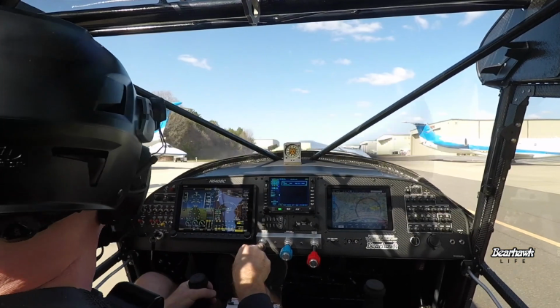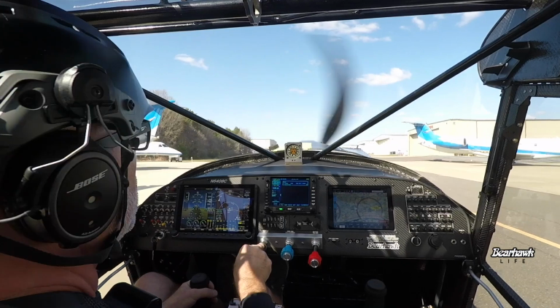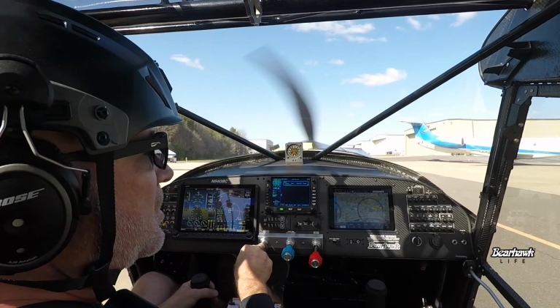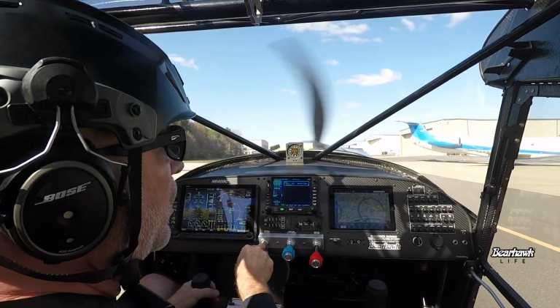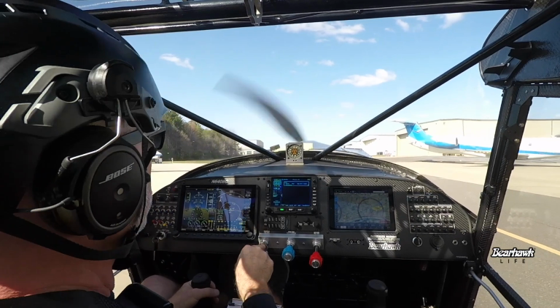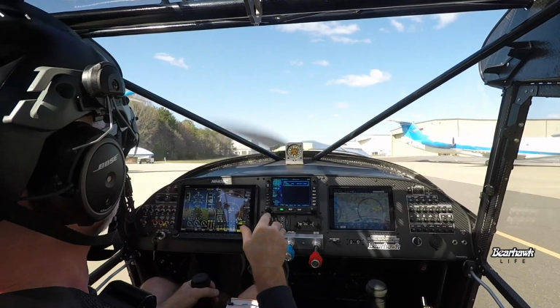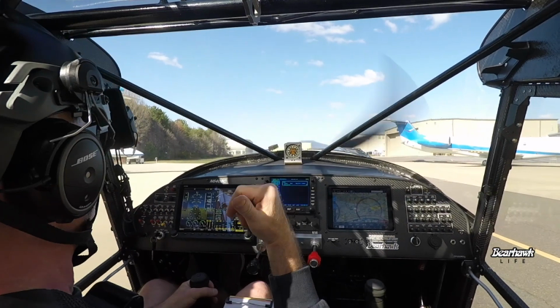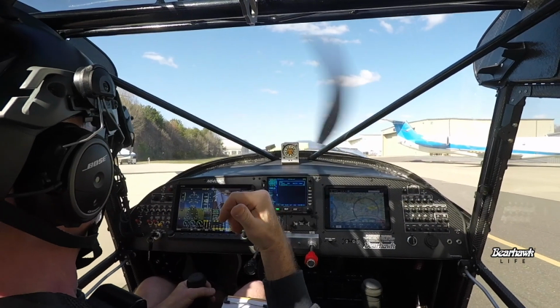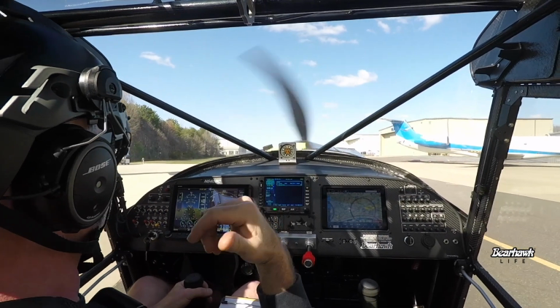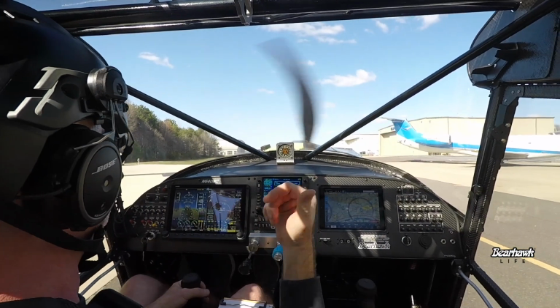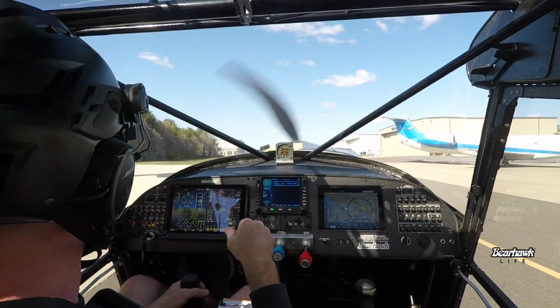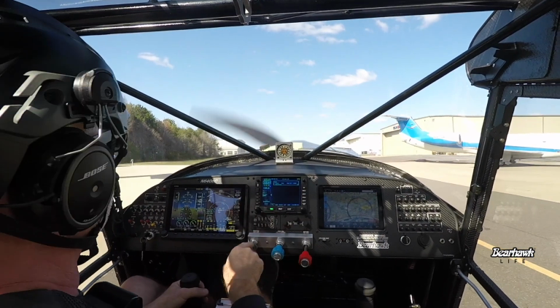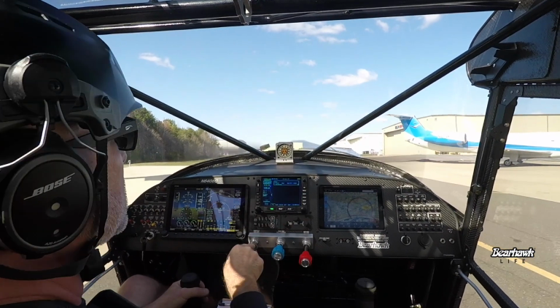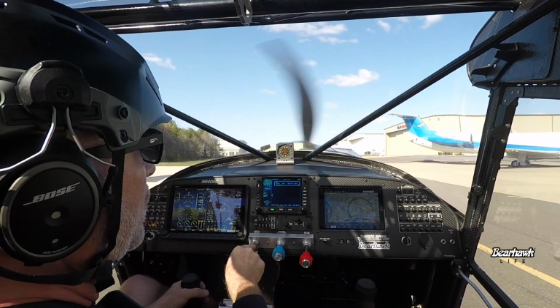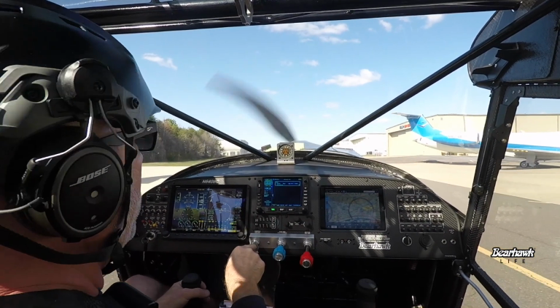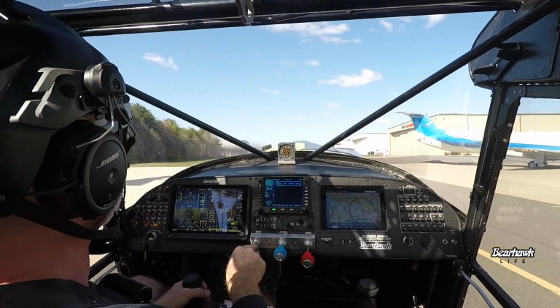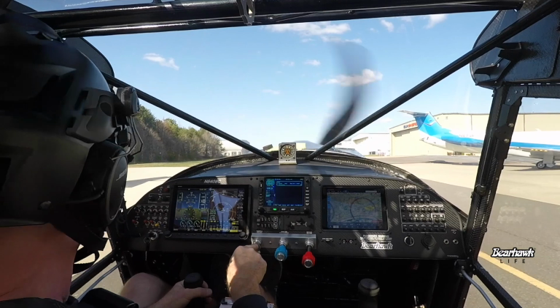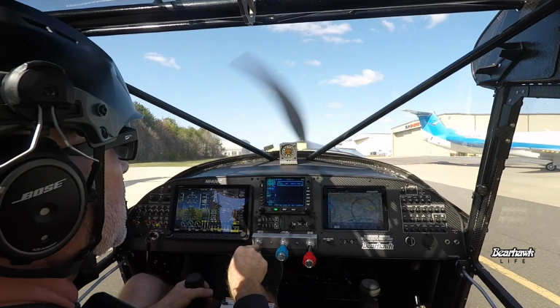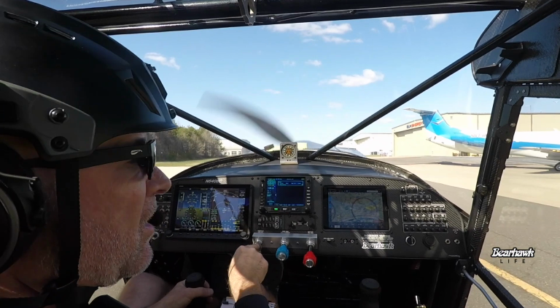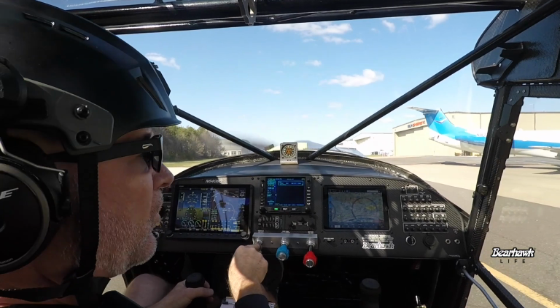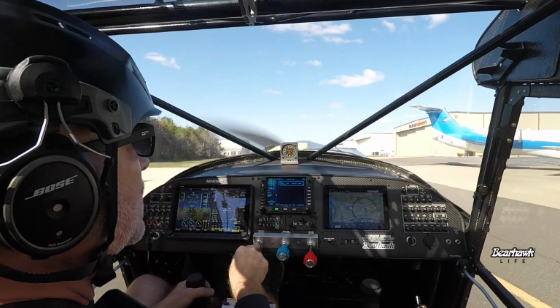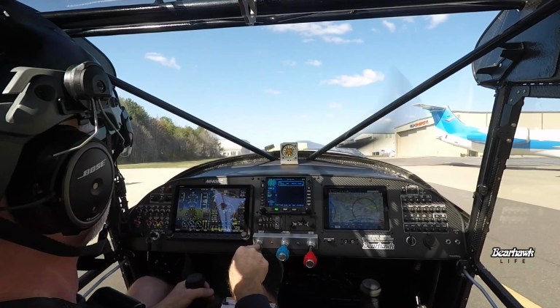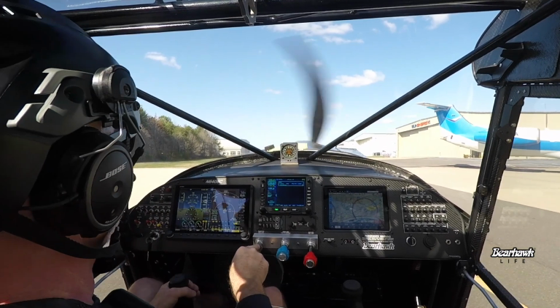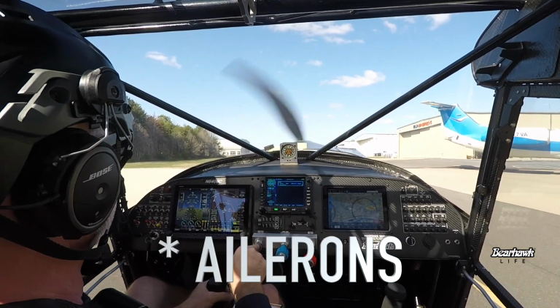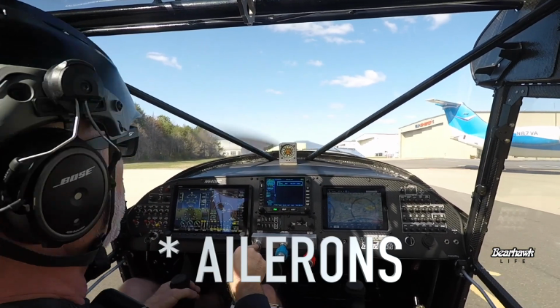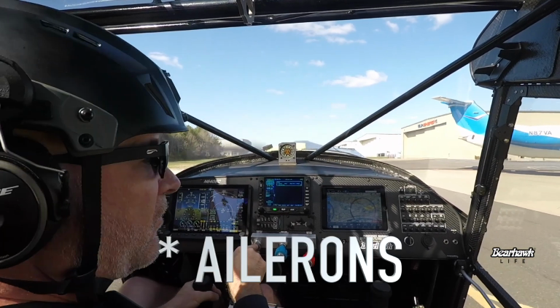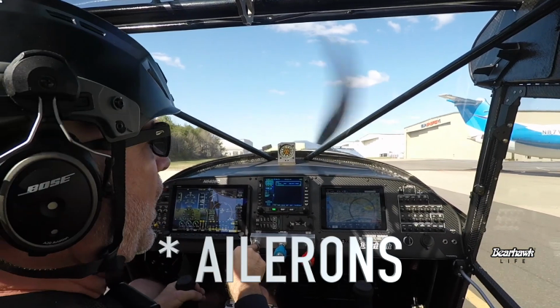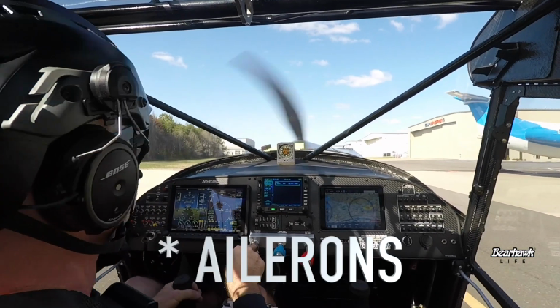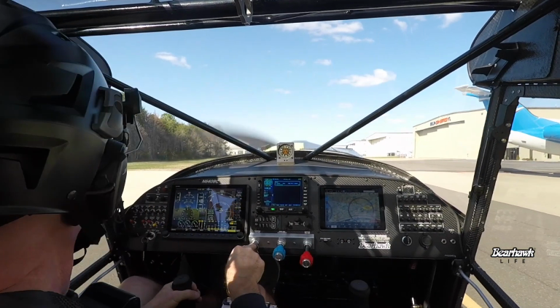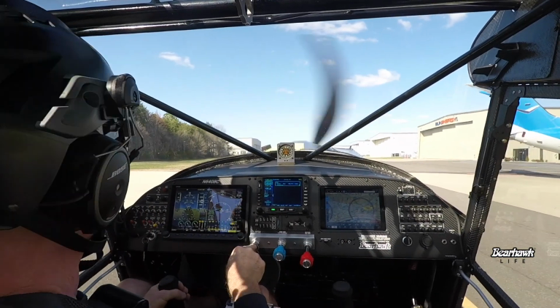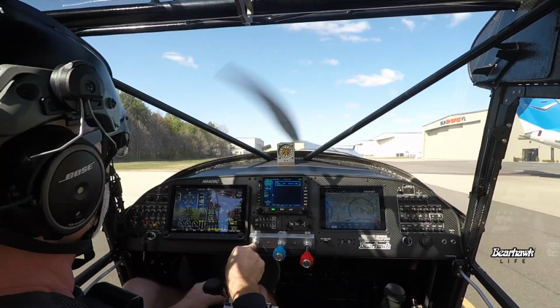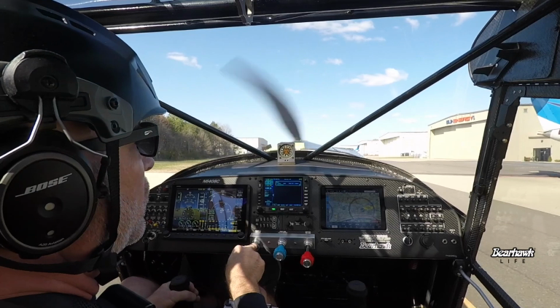It goes exactly where I want it to go. I've set my rudder cables to 30 pounds — that seems to be about the right tension. Elevators are about 25. Those feel good as well.